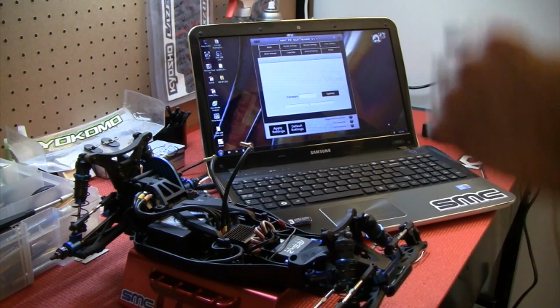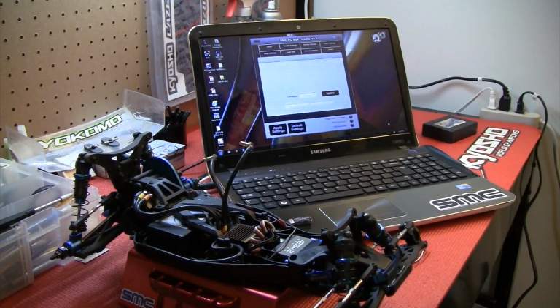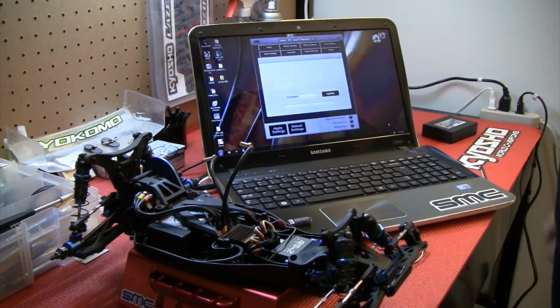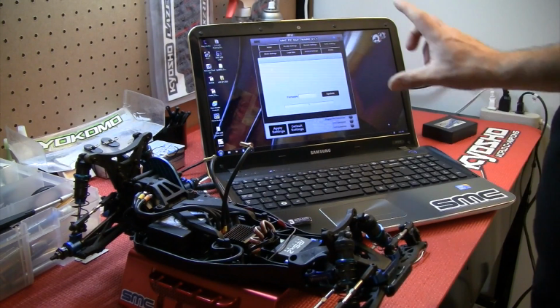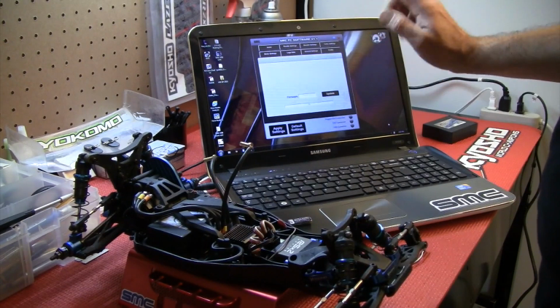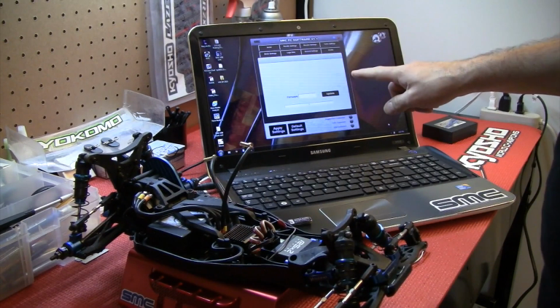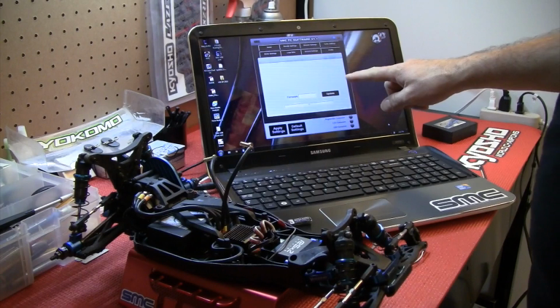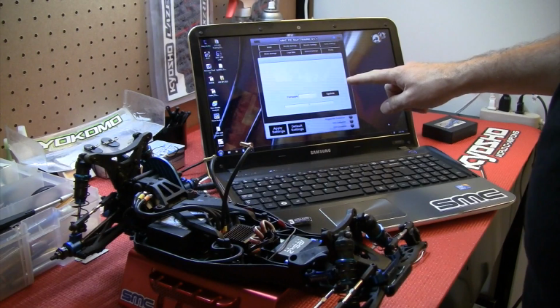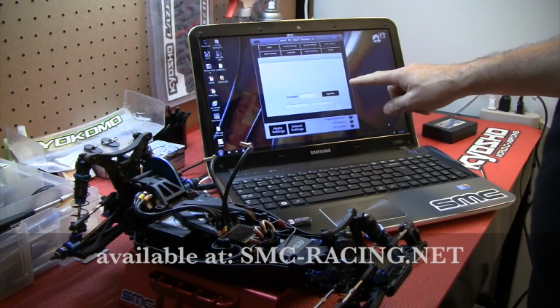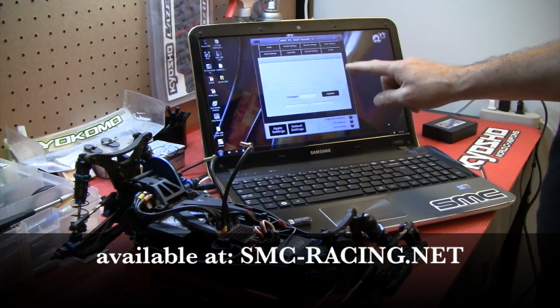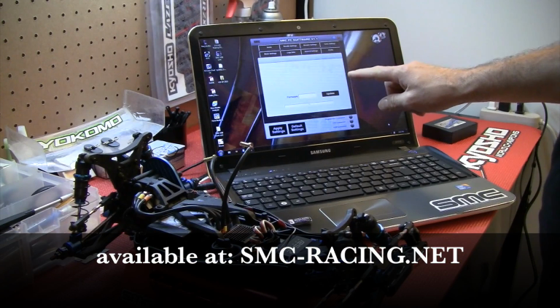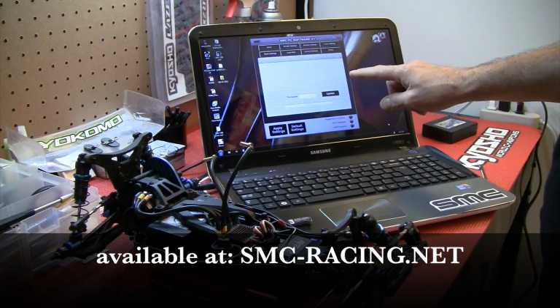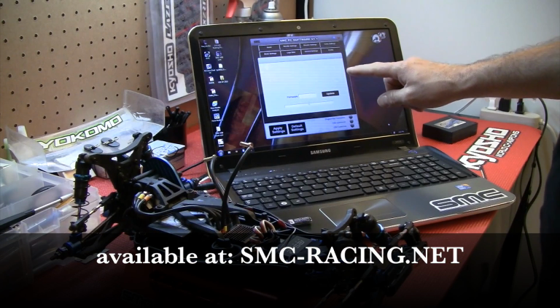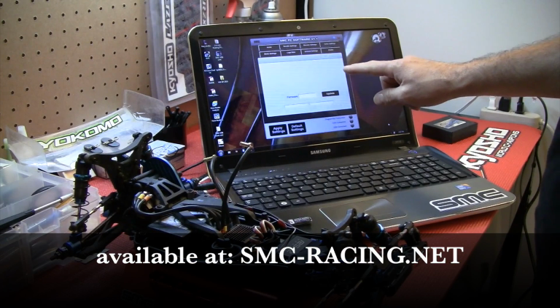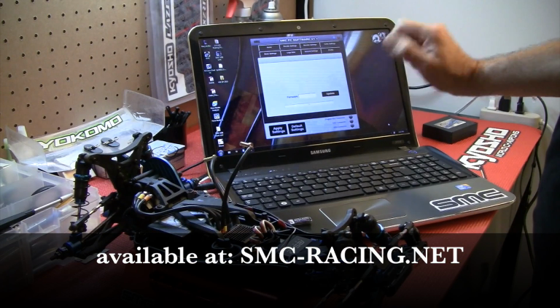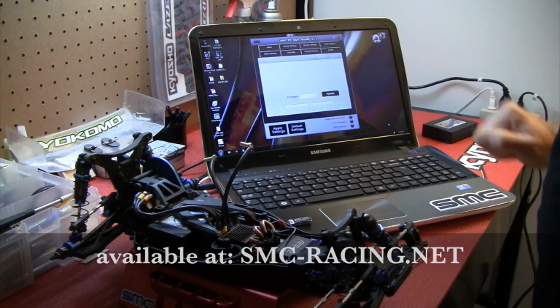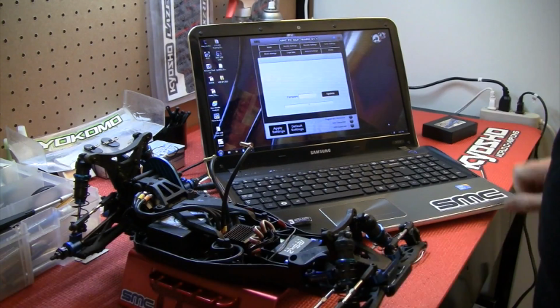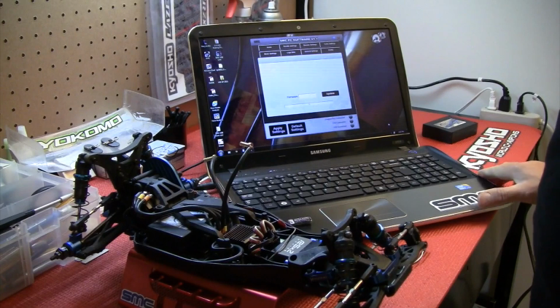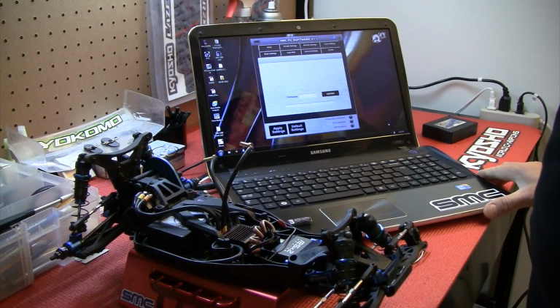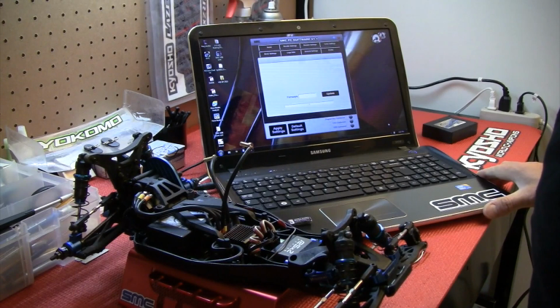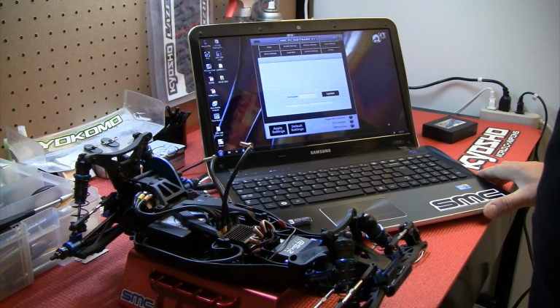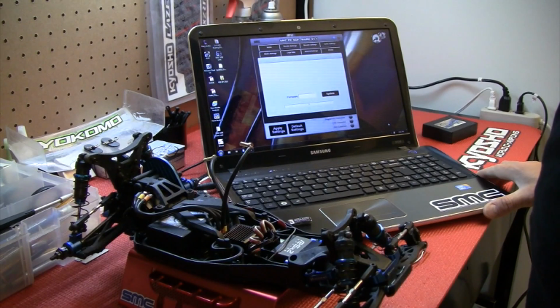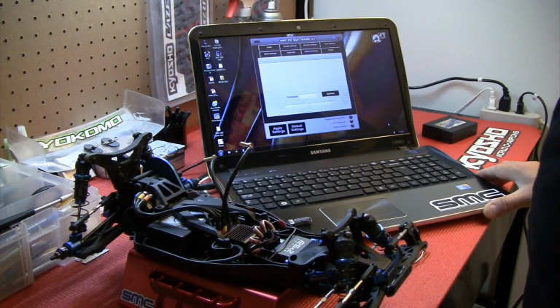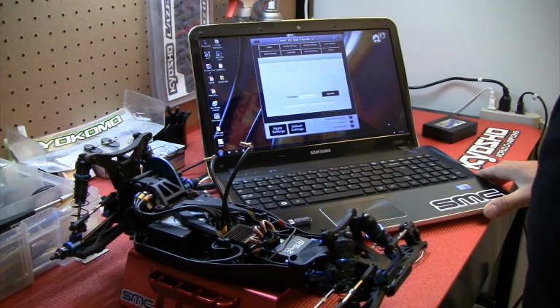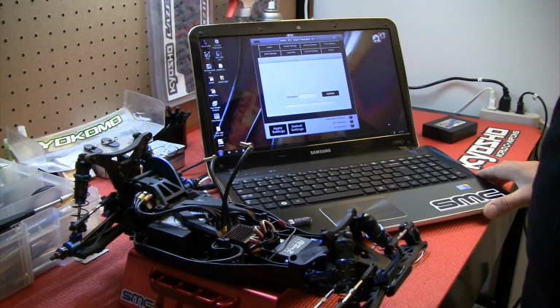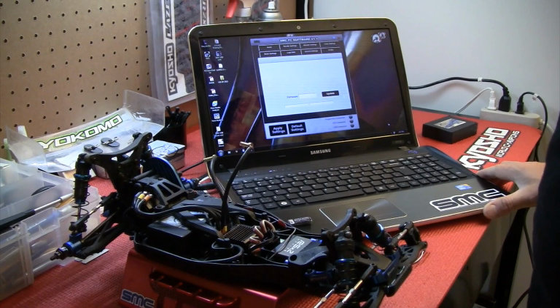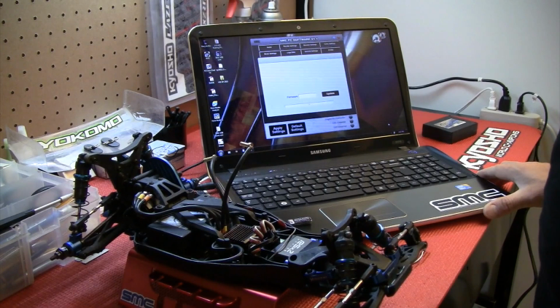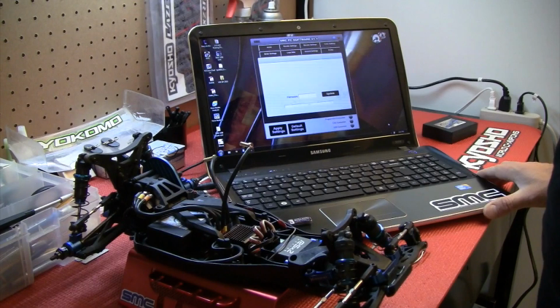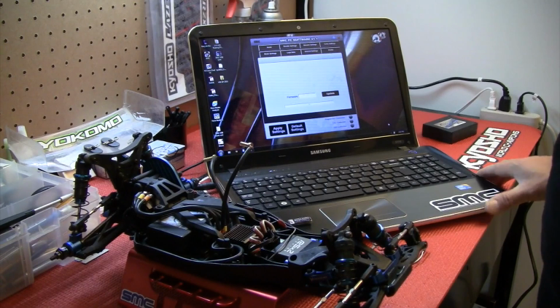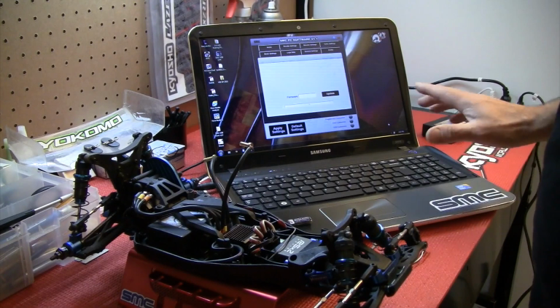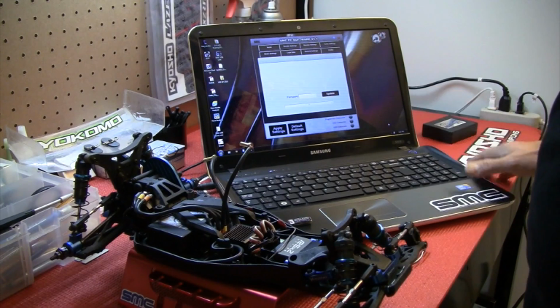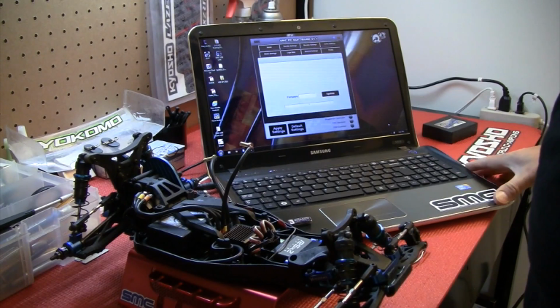You'll need a couple of items. First, you'll need the latest version of the software available from smc-racing.net. If you look under the RF120 page, you will find the latest version of the software there. Download that and install it.